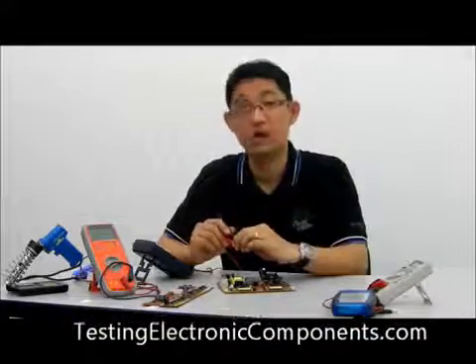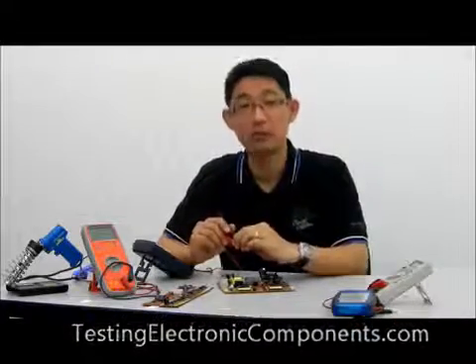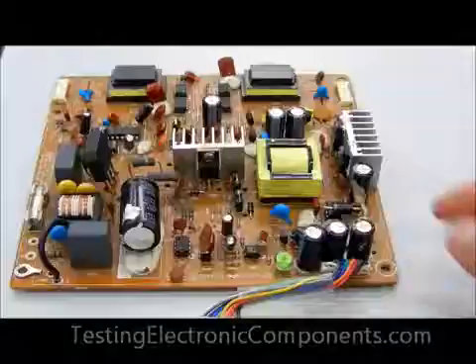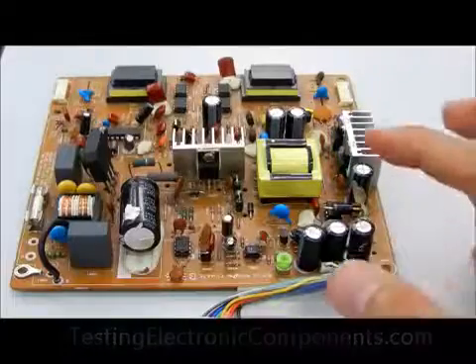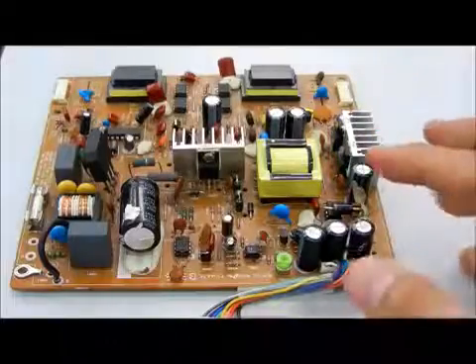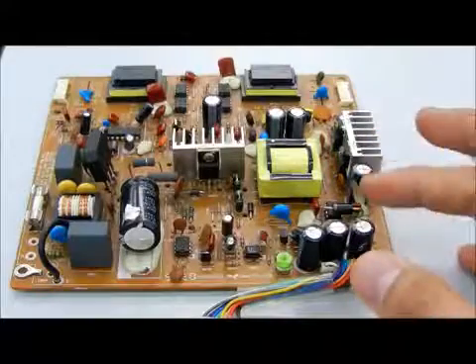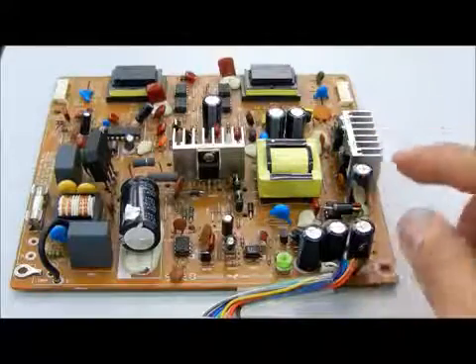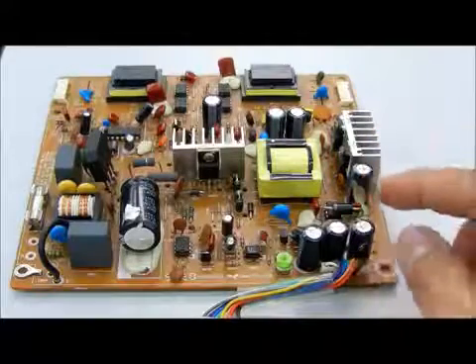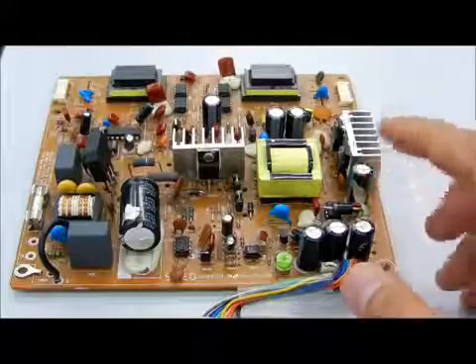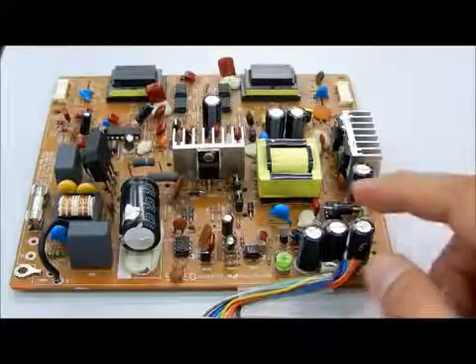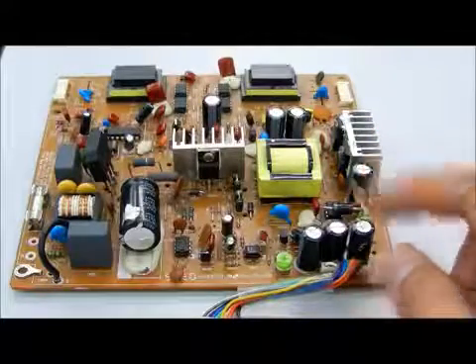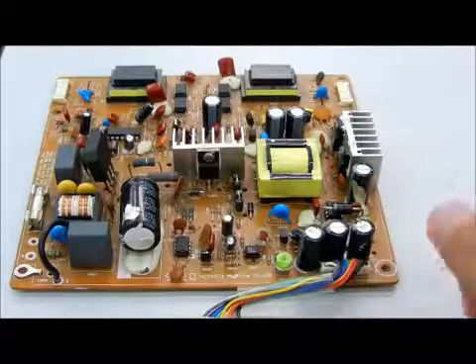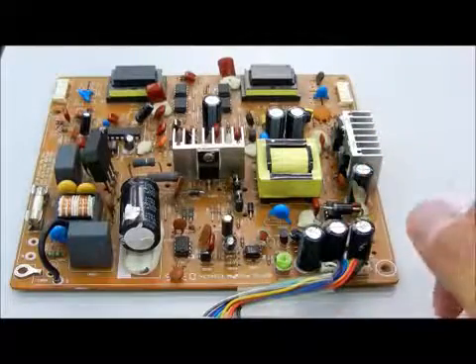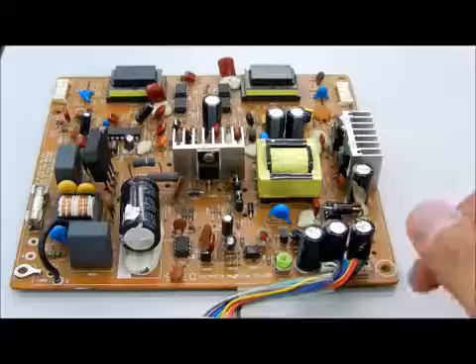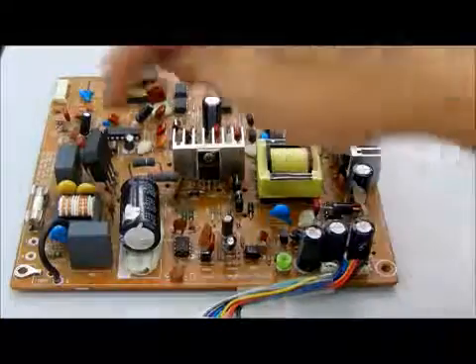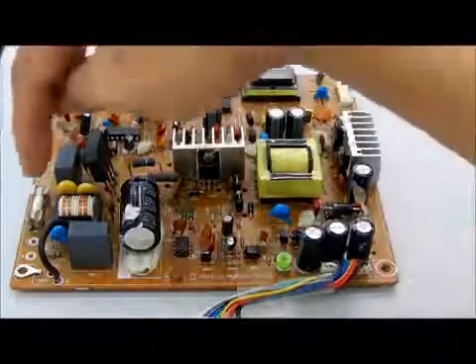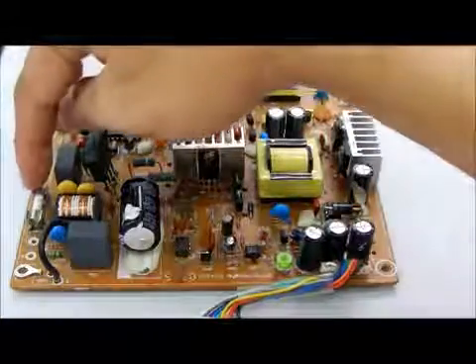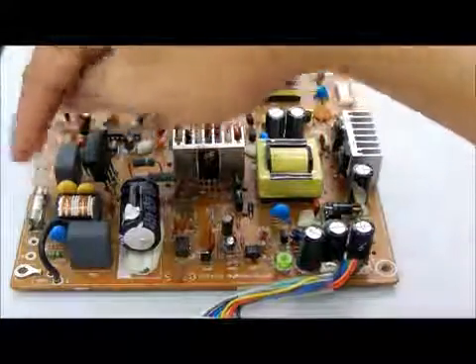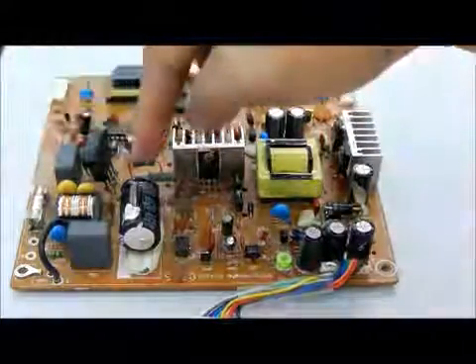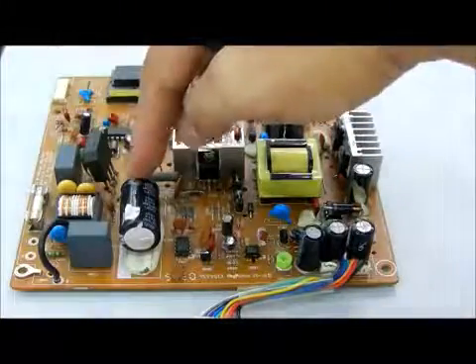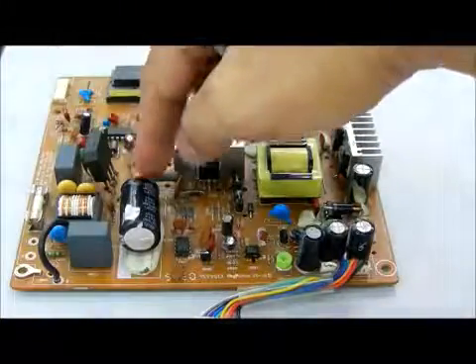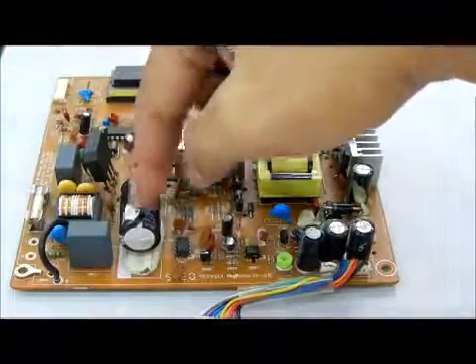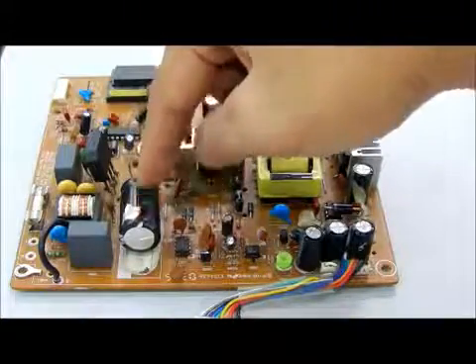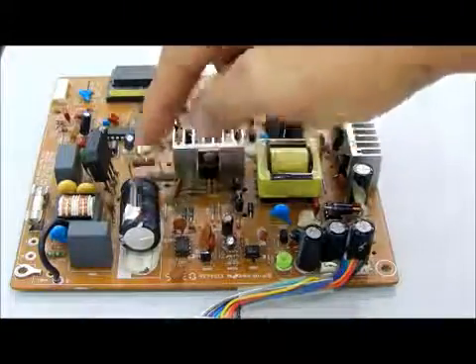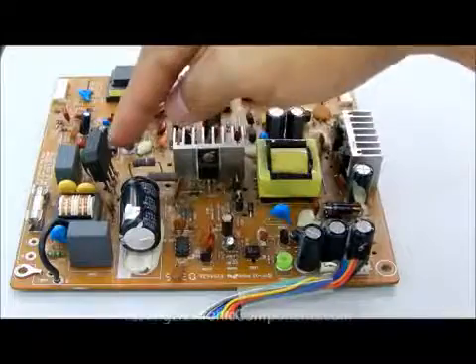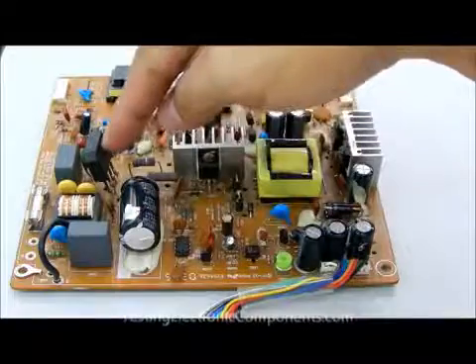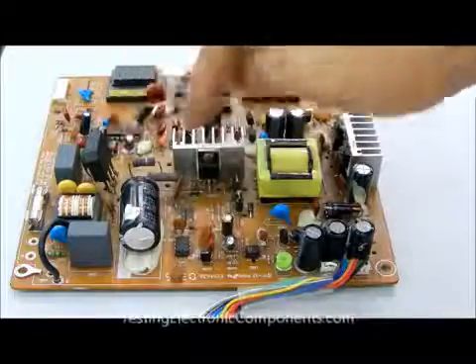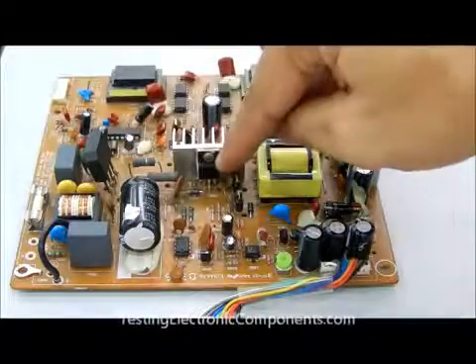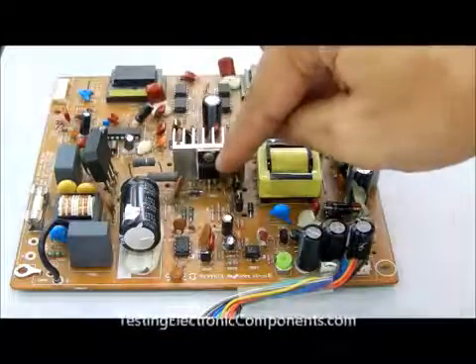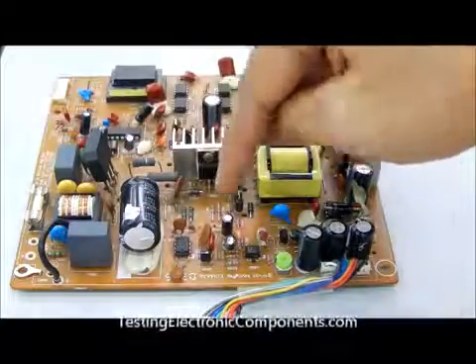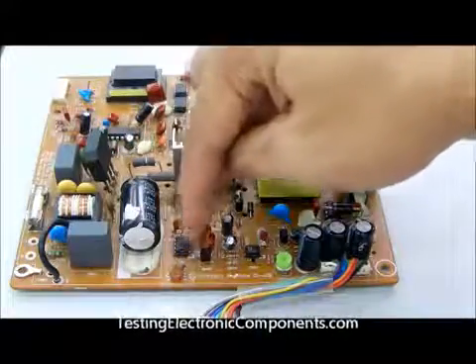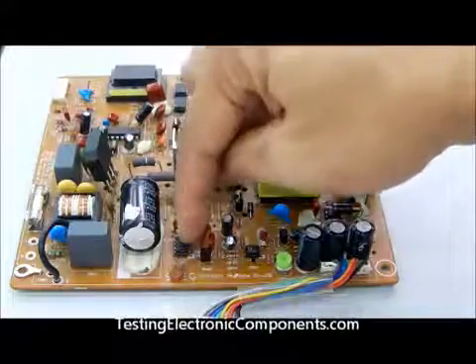This is the power board of an LCD monitor. Here you can see this is the fuse, this is the filter capacitor, bridge rectifier, power FET, and power IC.